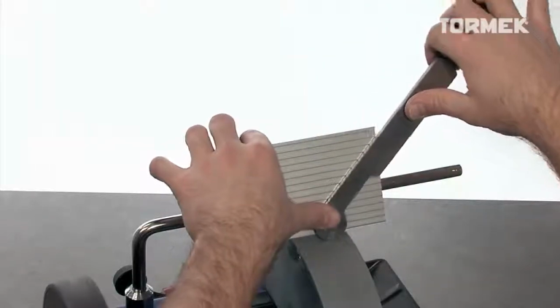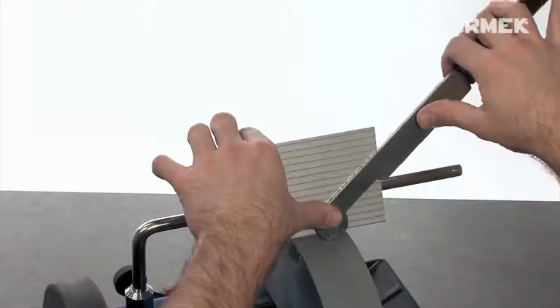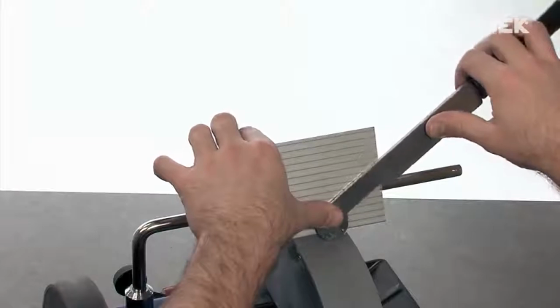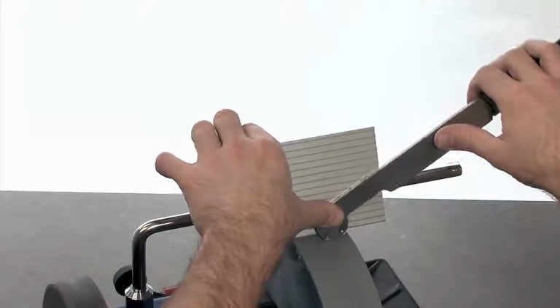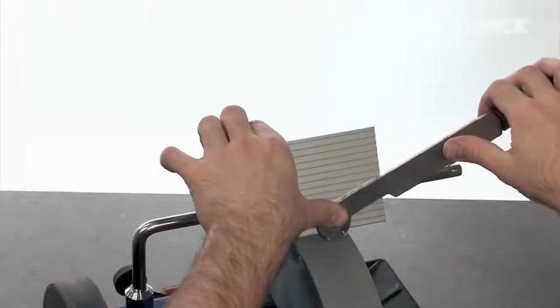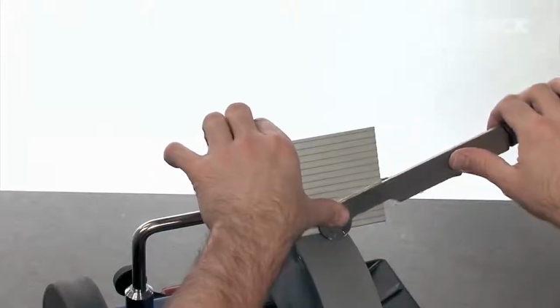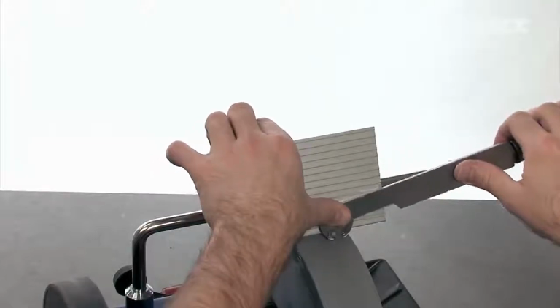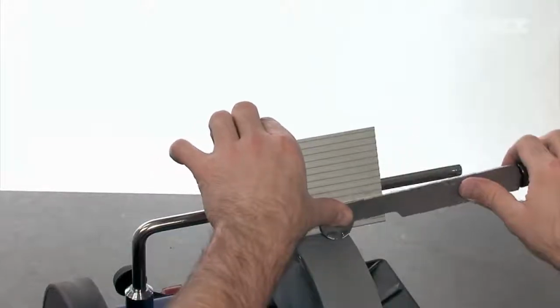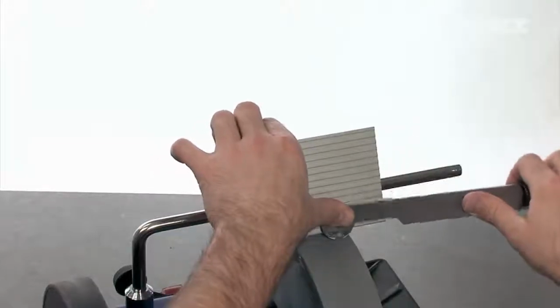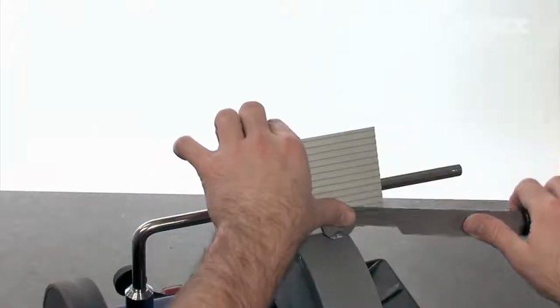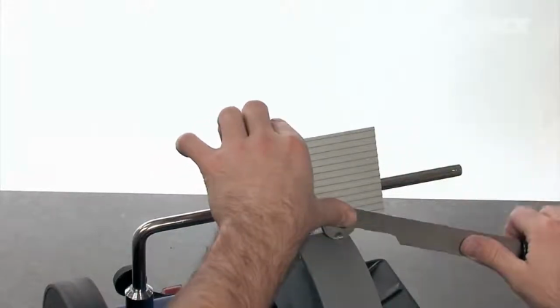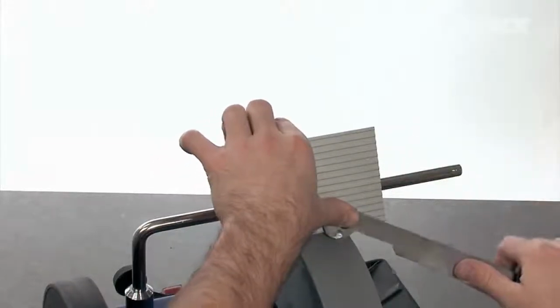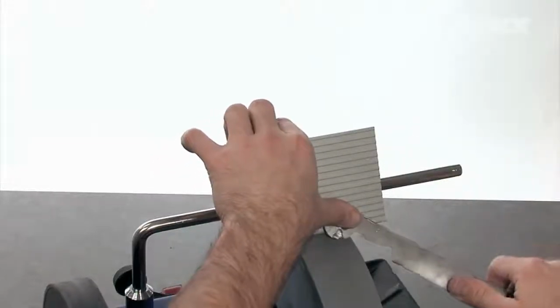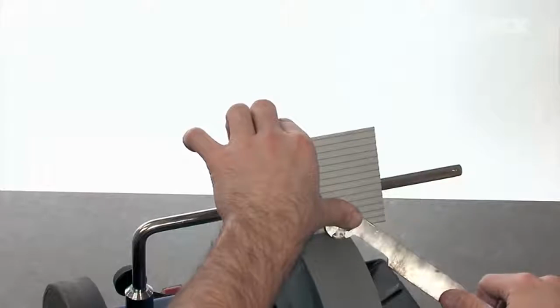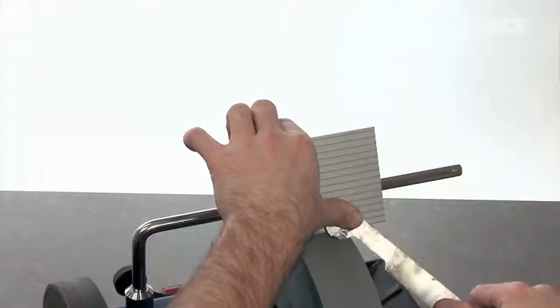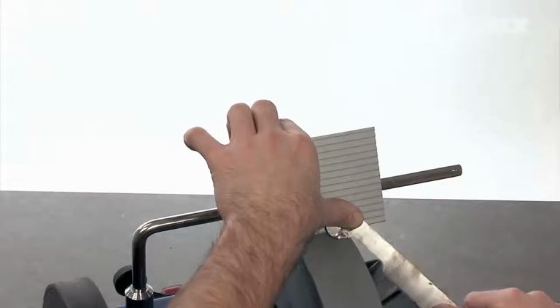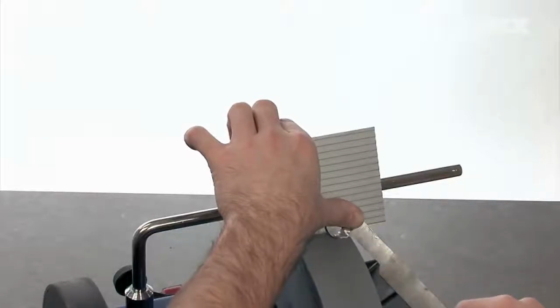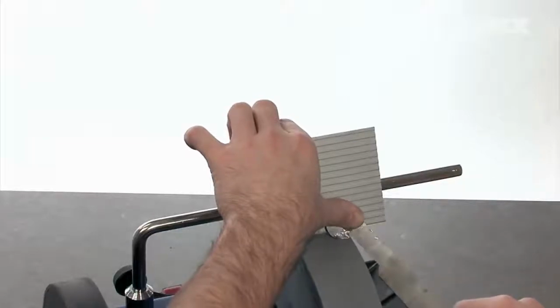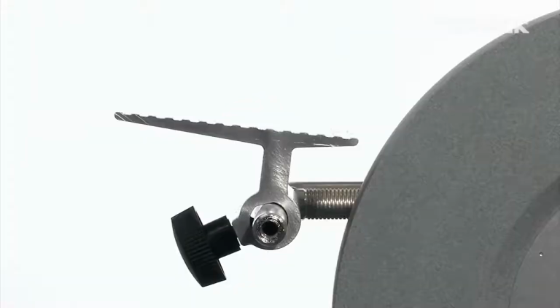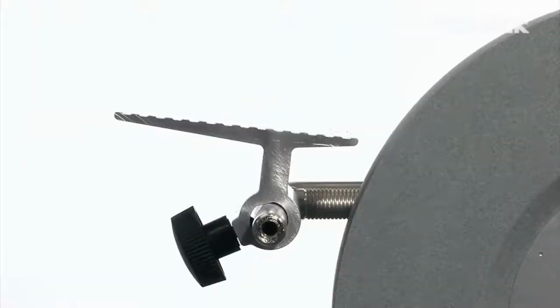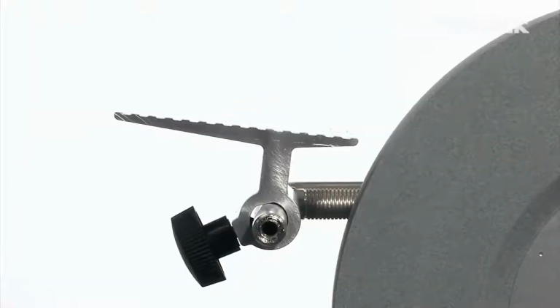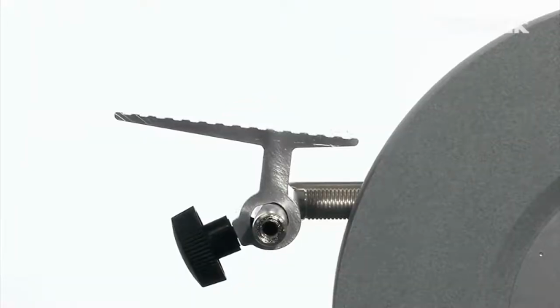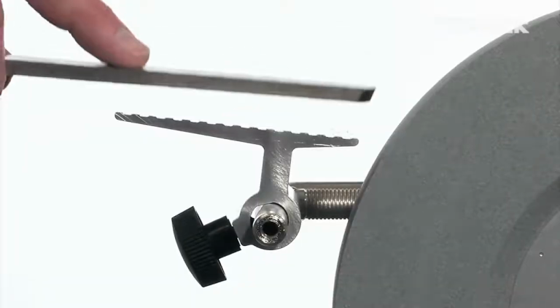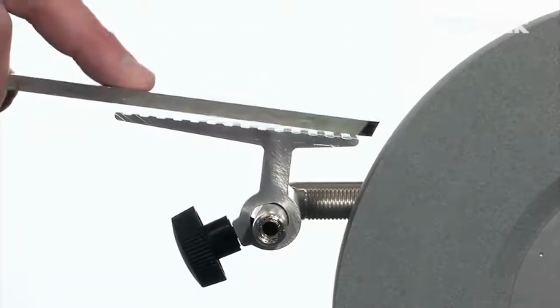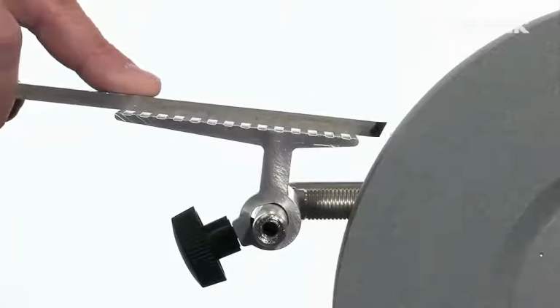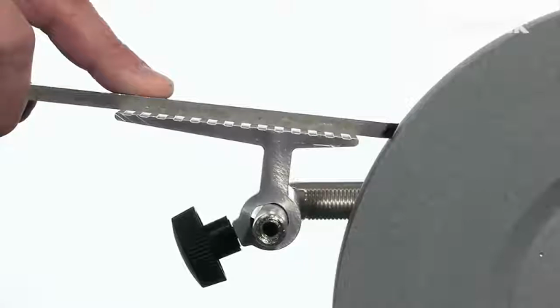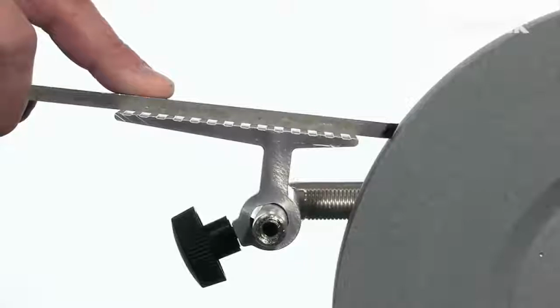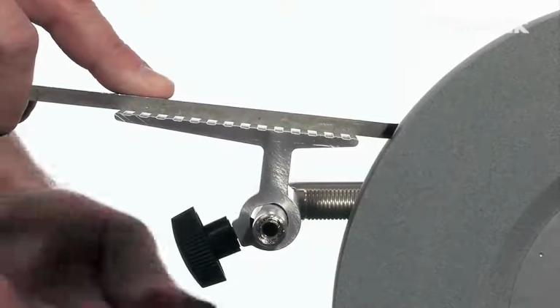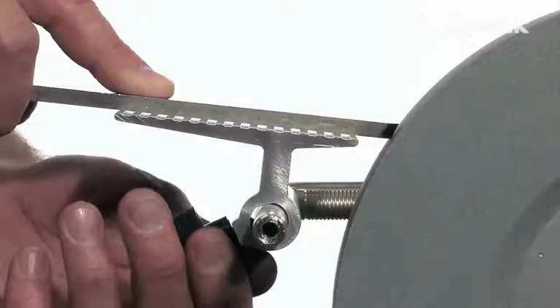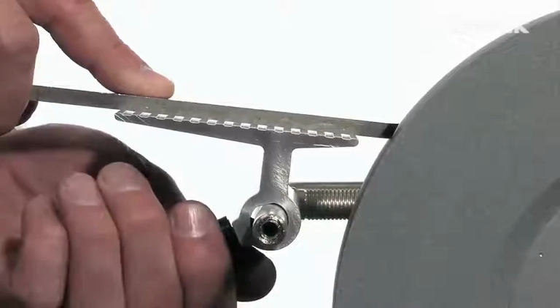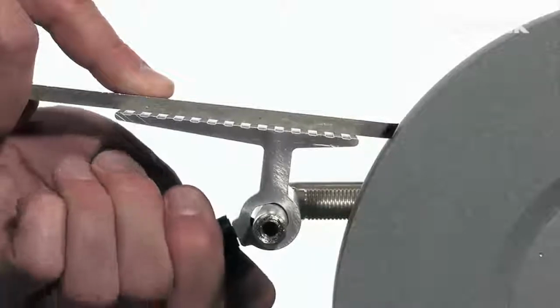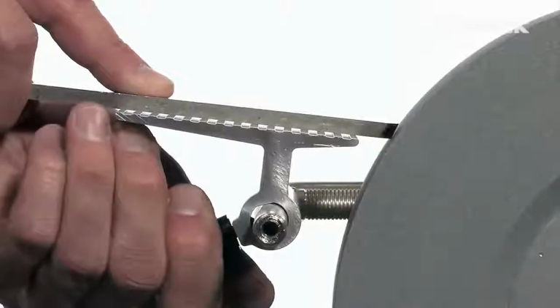The SVD-110 has a generous surface, which permits a safe and steady positioning of the tool towards the stone. You can also position the tool rest horizontally for grinding away from the edge.